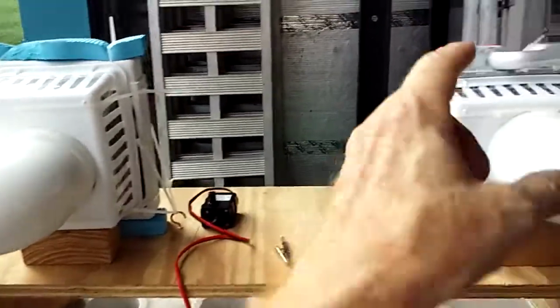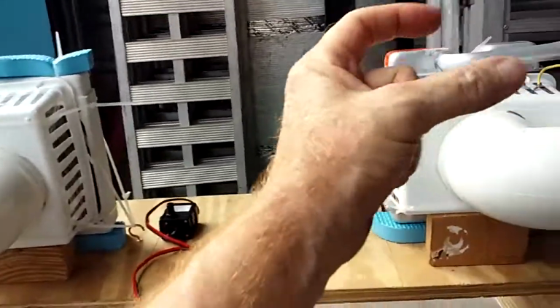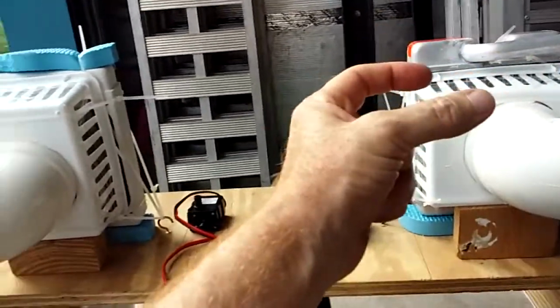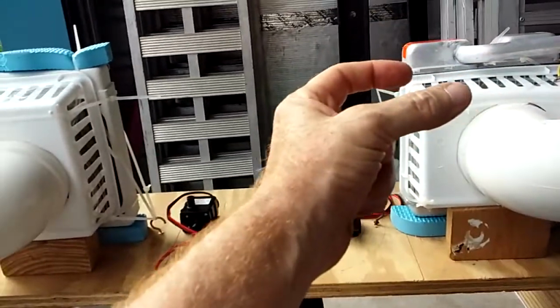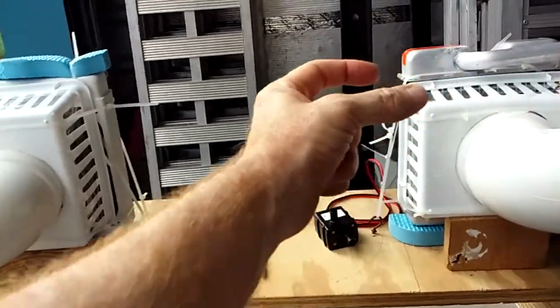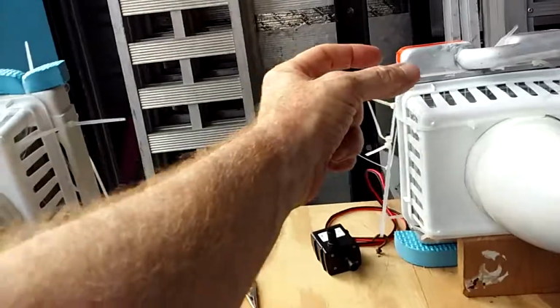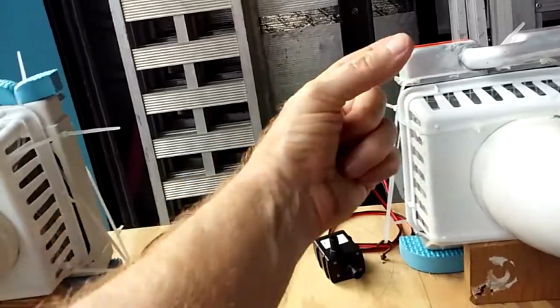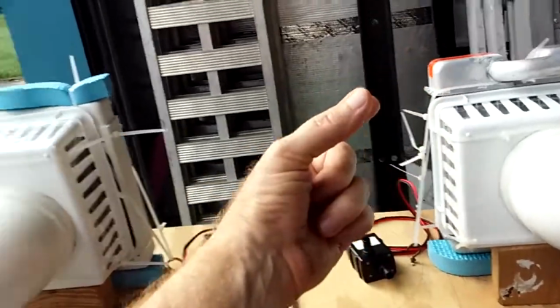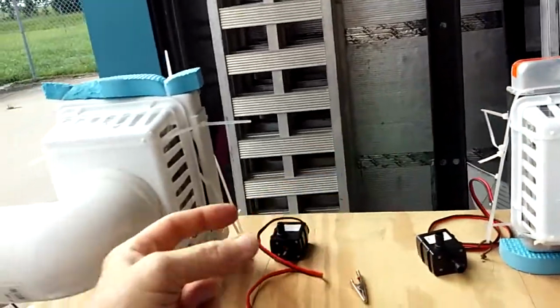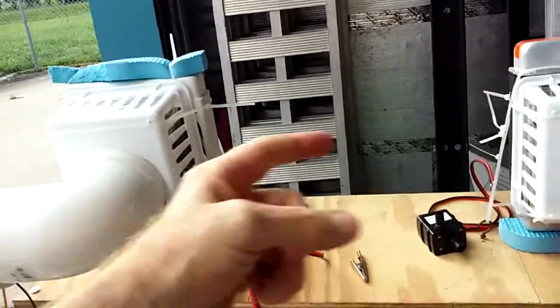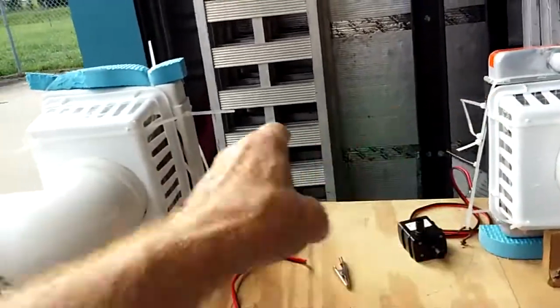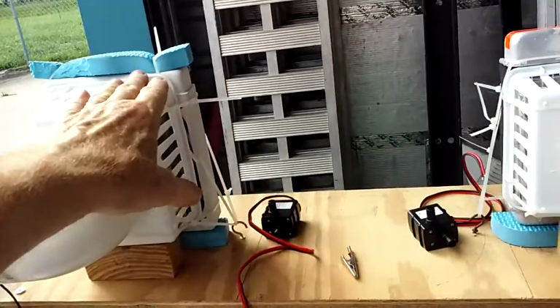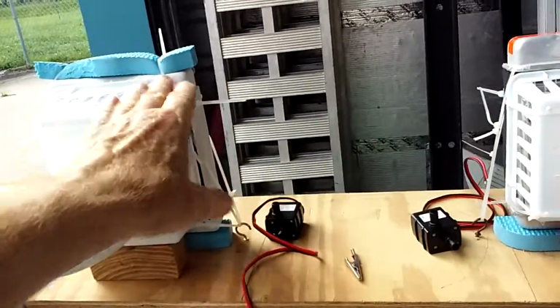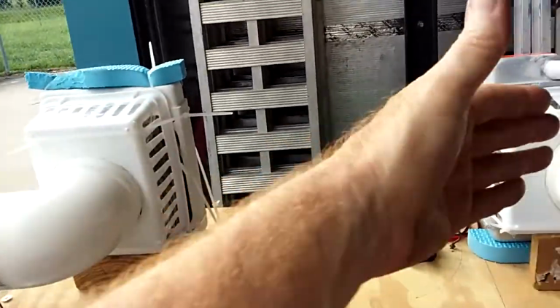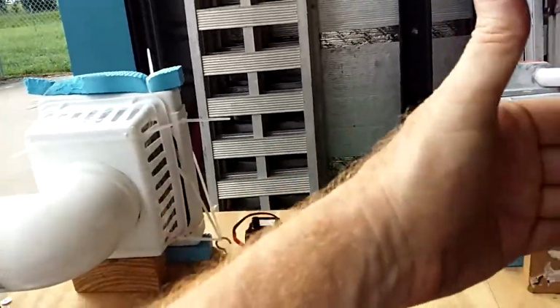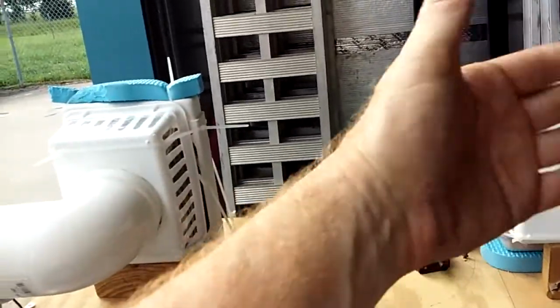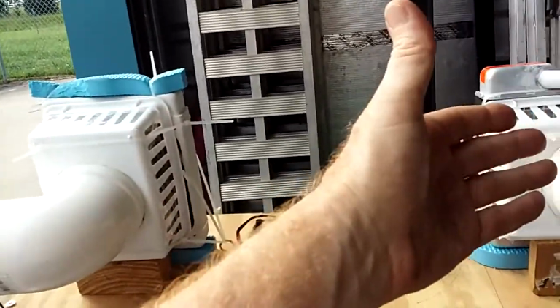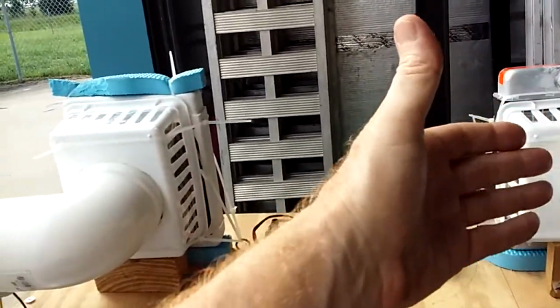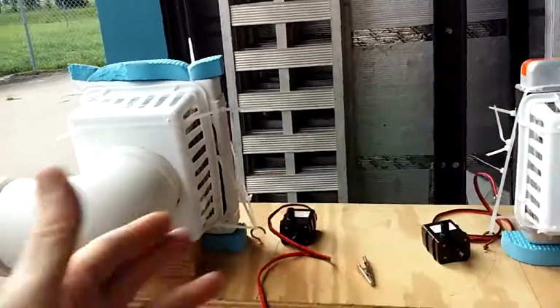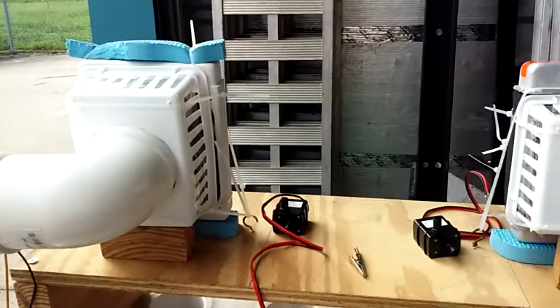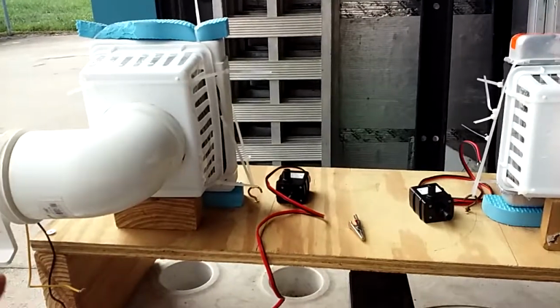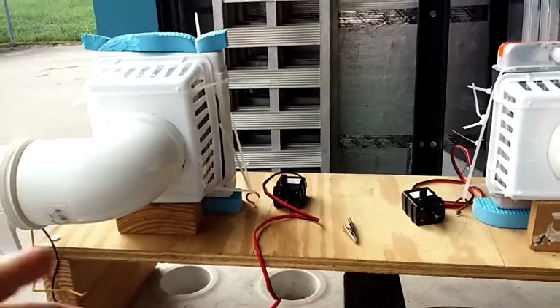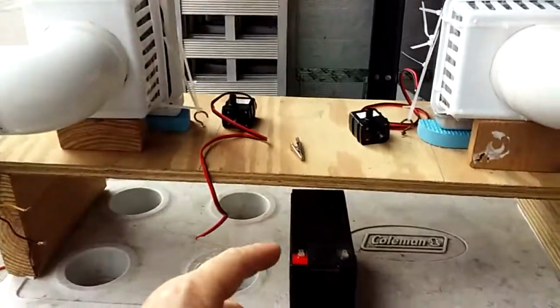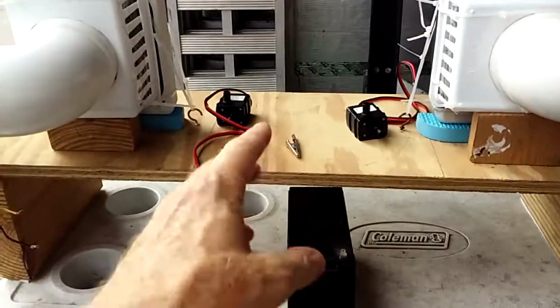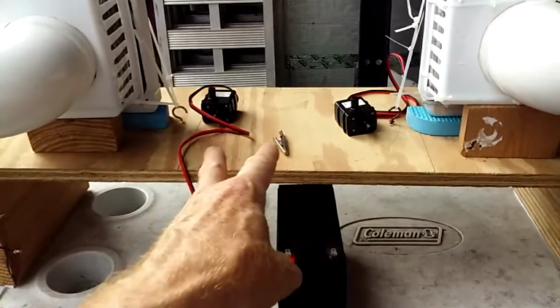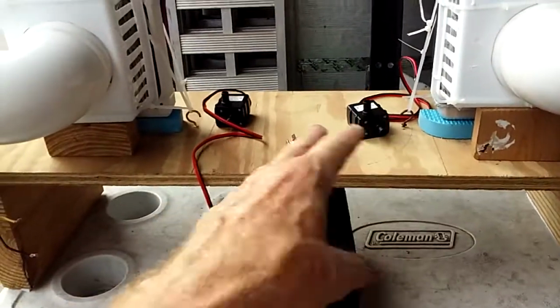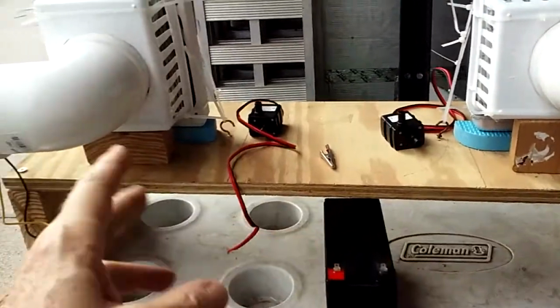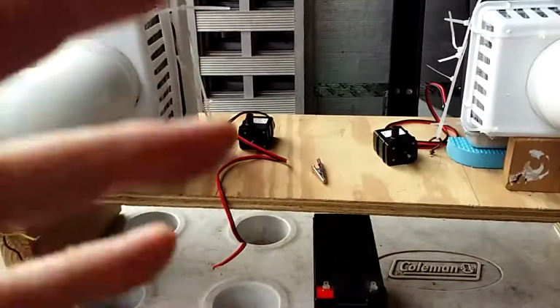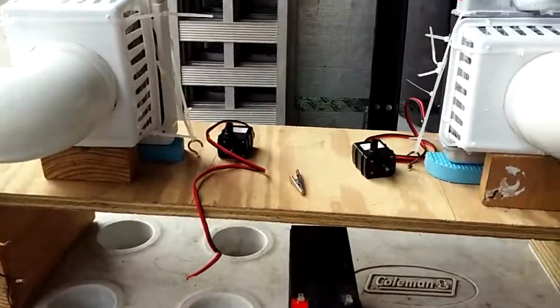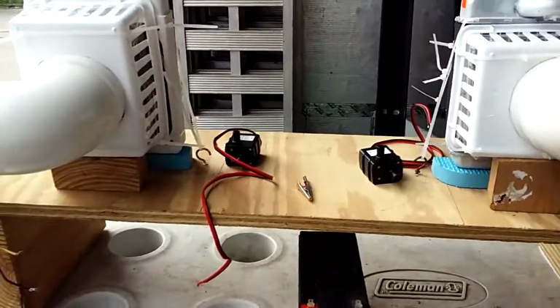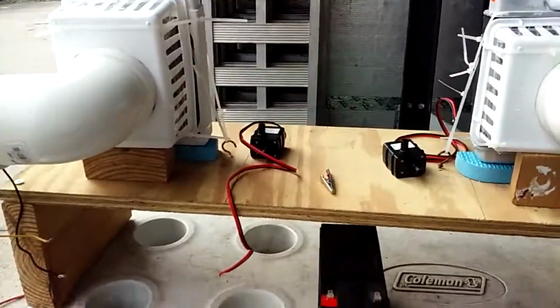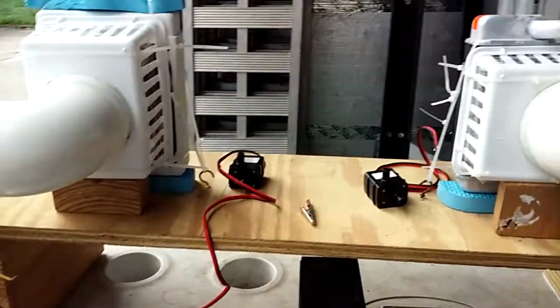This is a thicker radiator — two or three times thicker than this — so you have more airflow but also more cold. We're gonna do an airflow test, then hook up the pumps and do a cool test. So this is the first test.